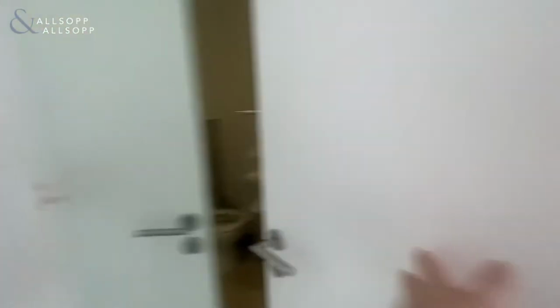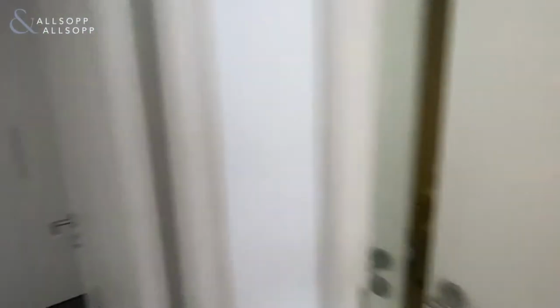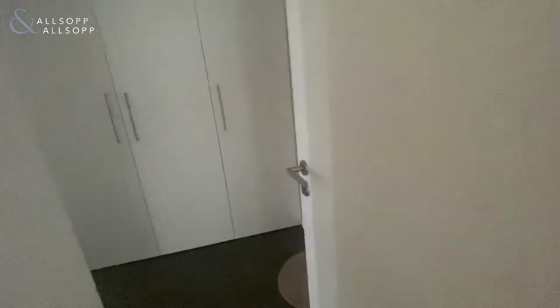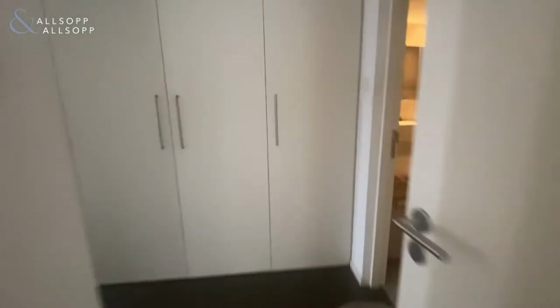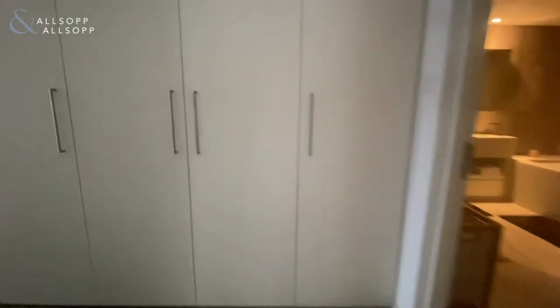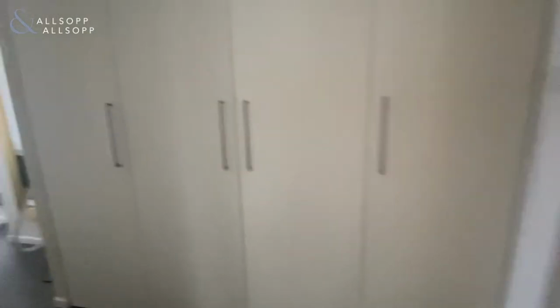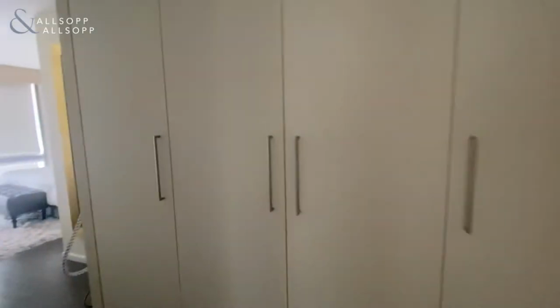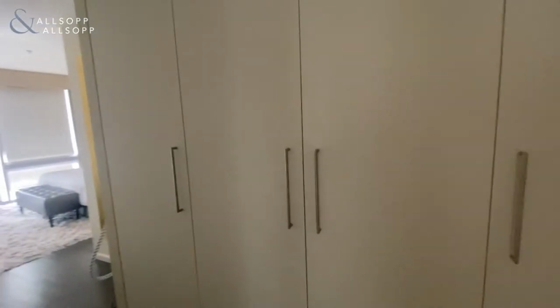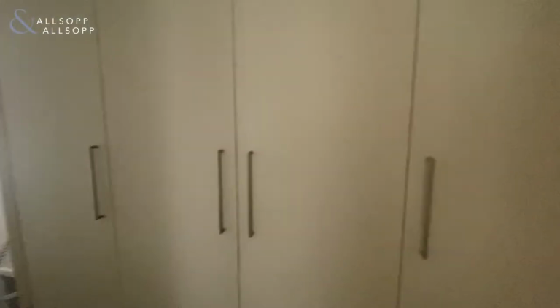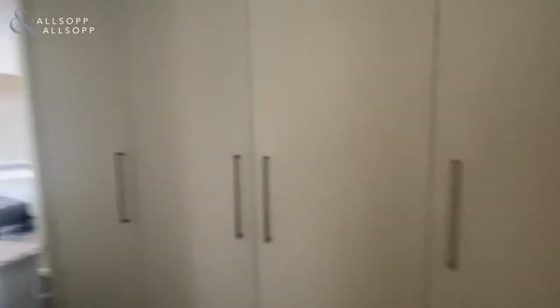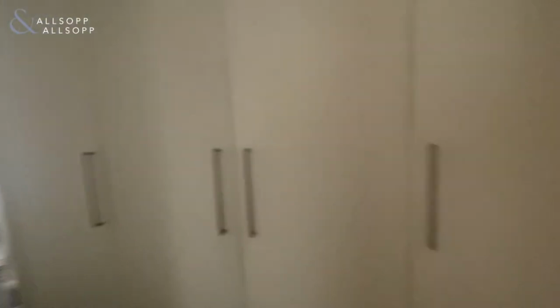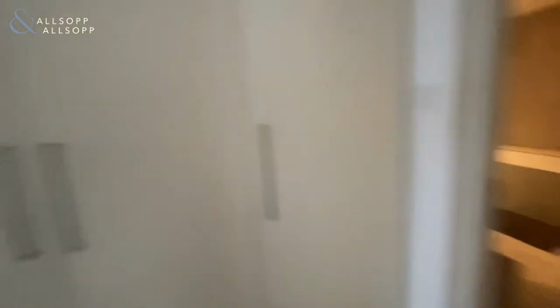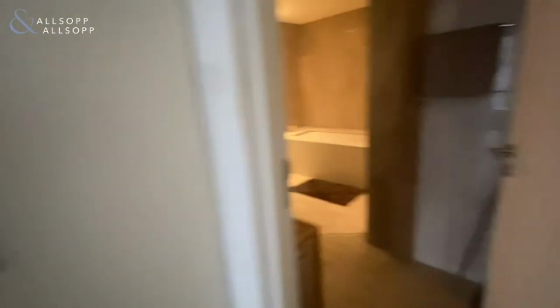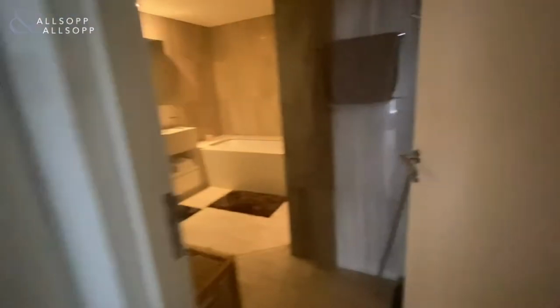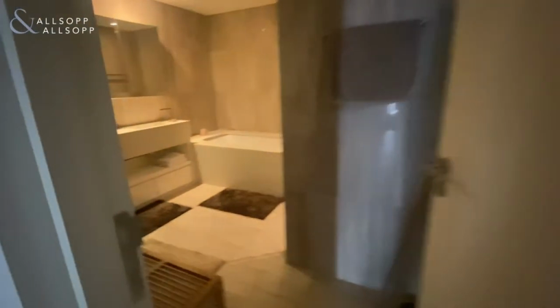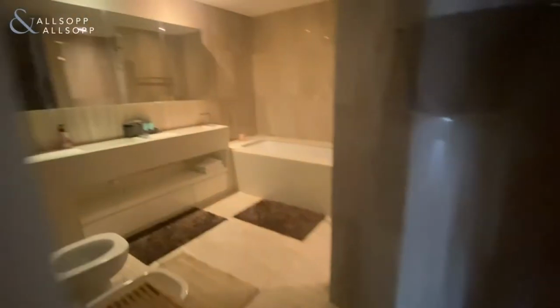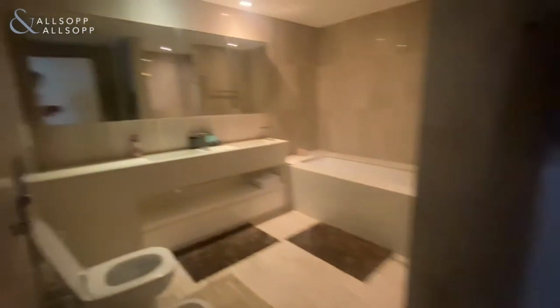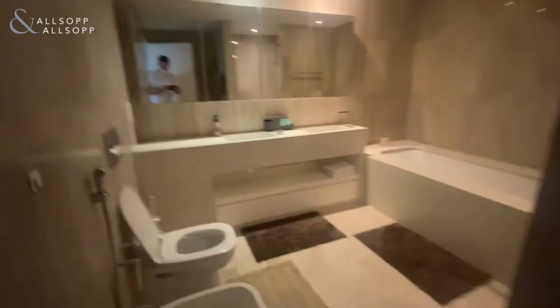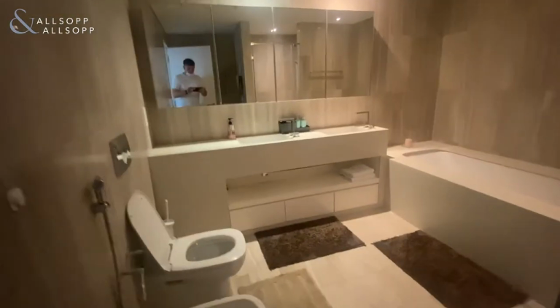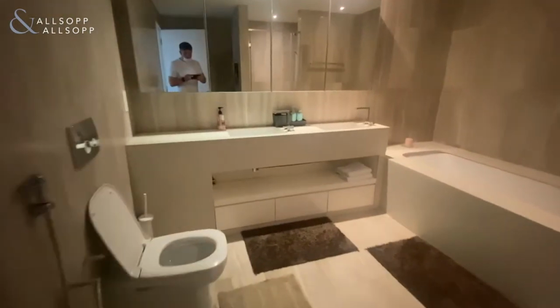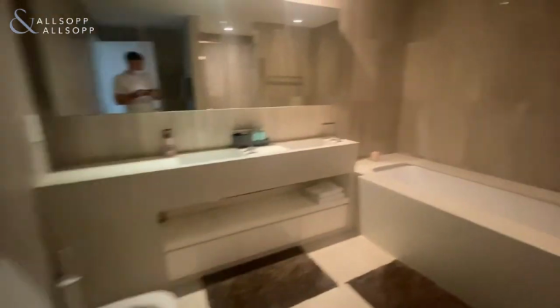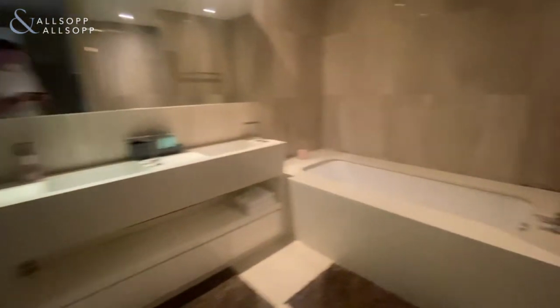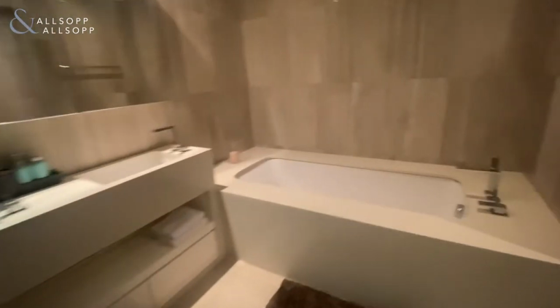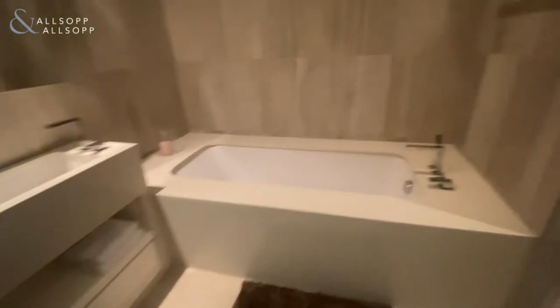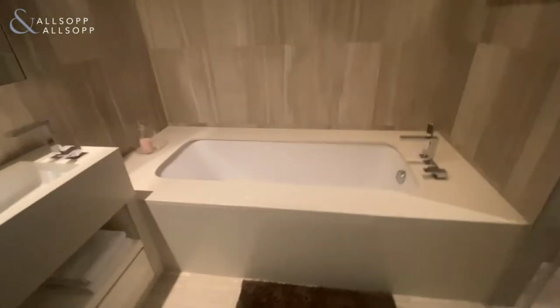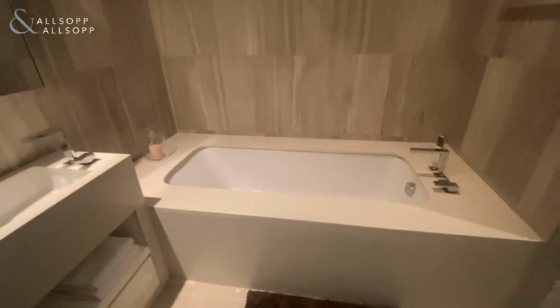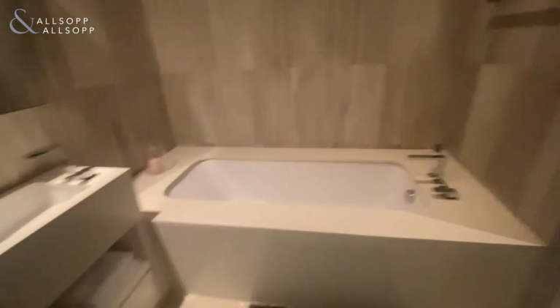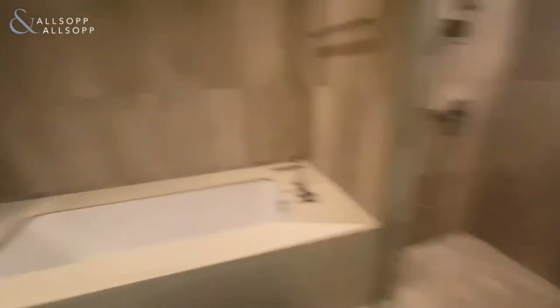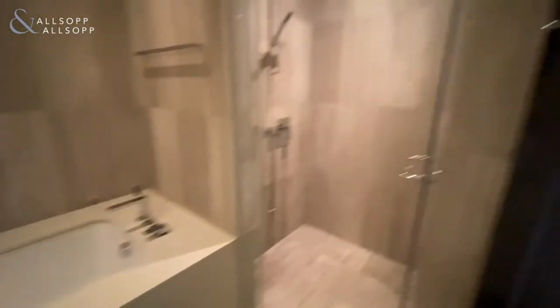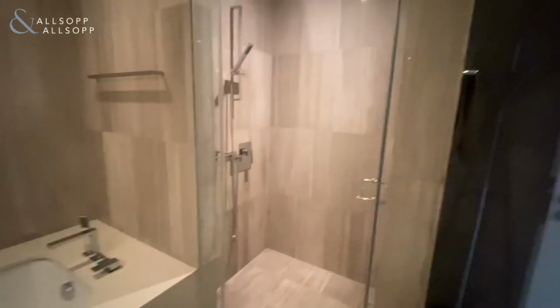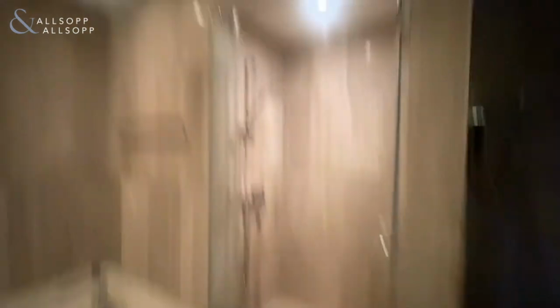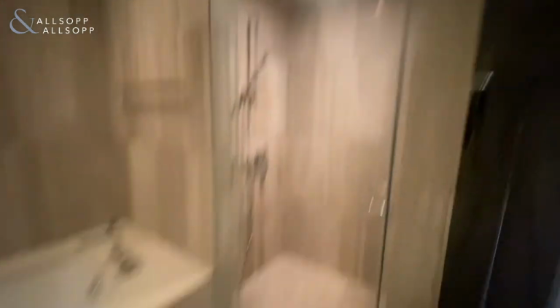We then make our way into the master bedroom area. You've got built-in wardrobes on the right, and the master en suite features a his-and-her sink with both a bath and a standalone shower.